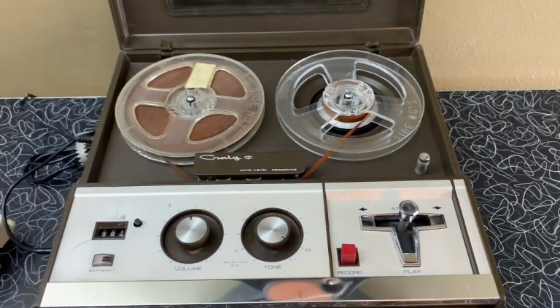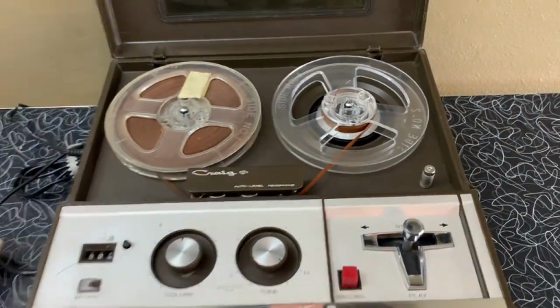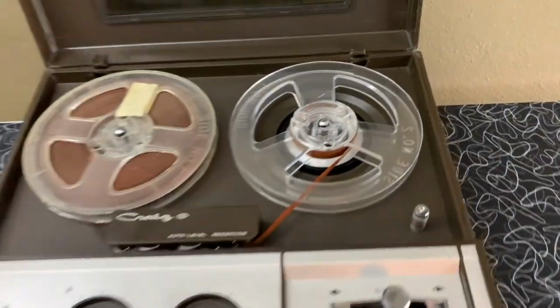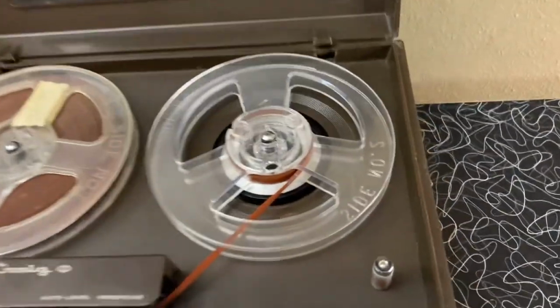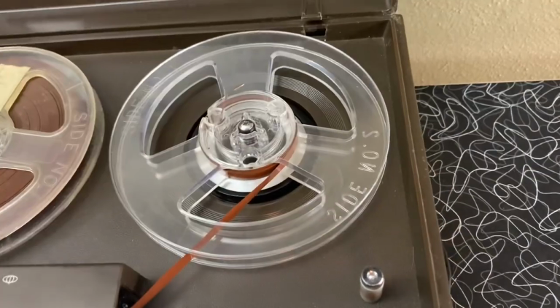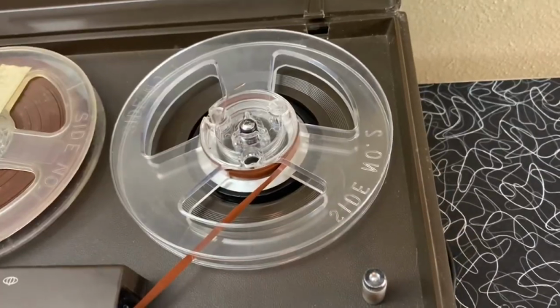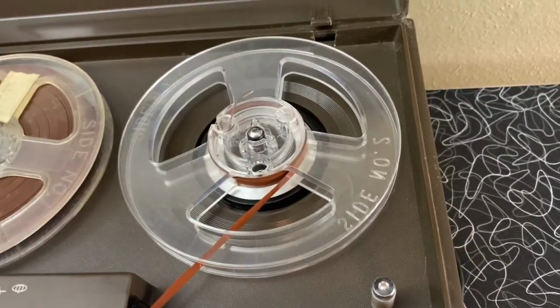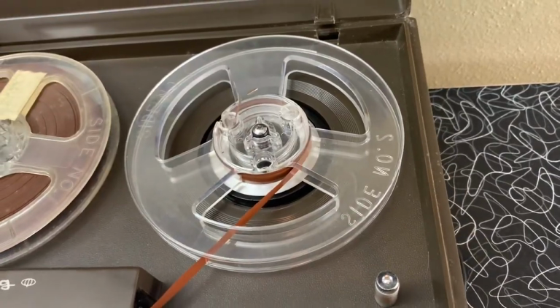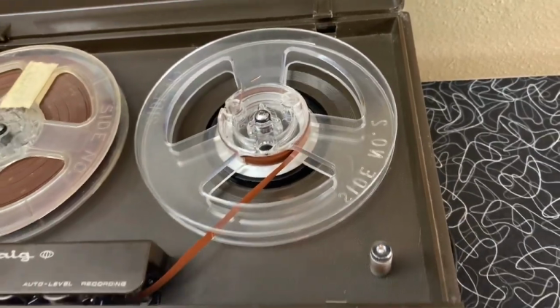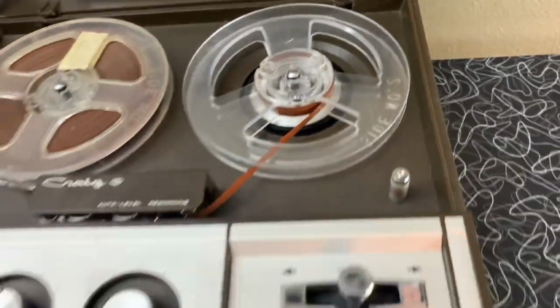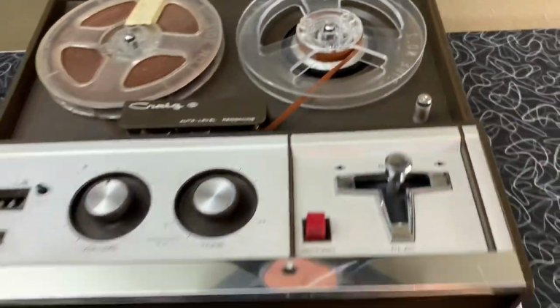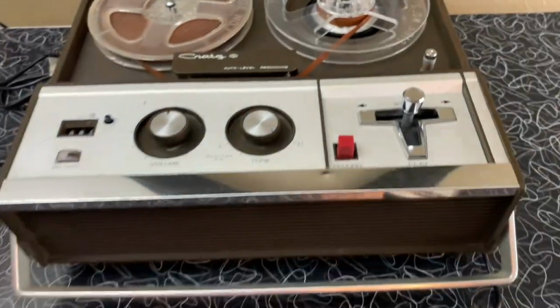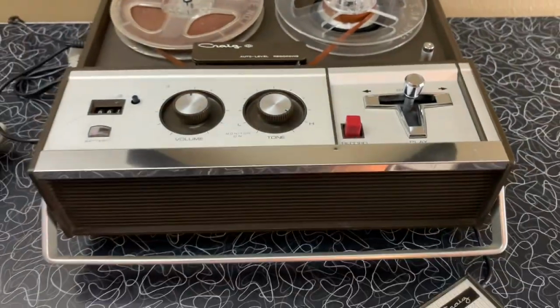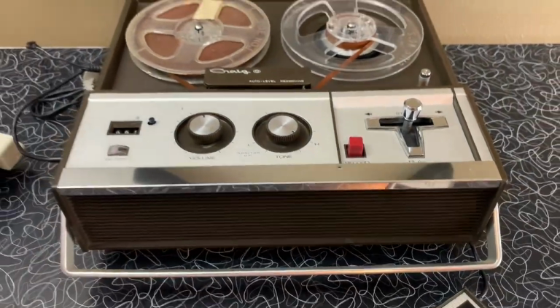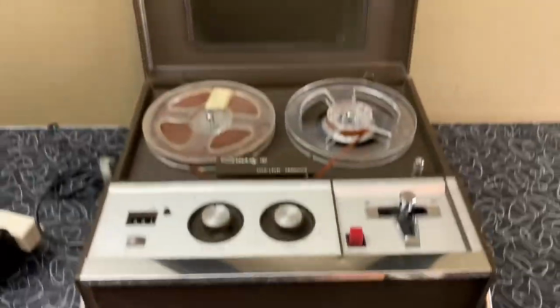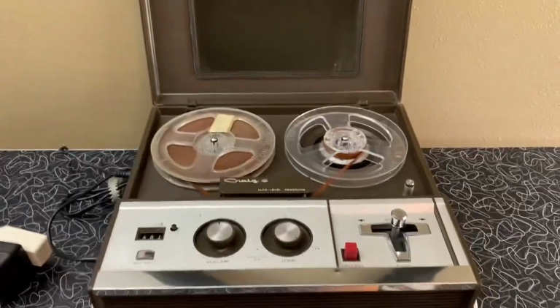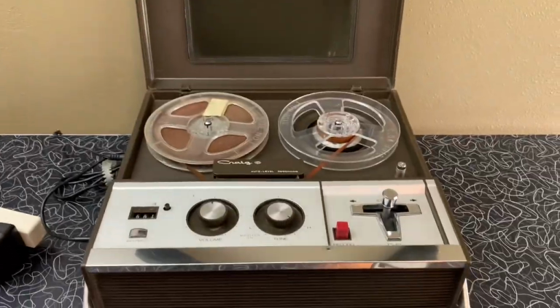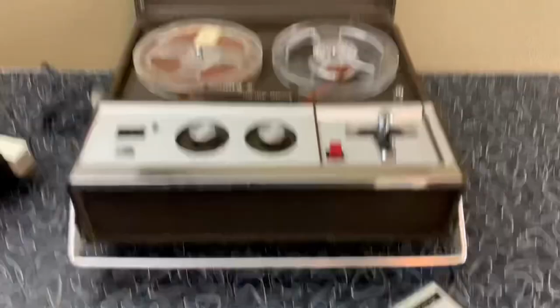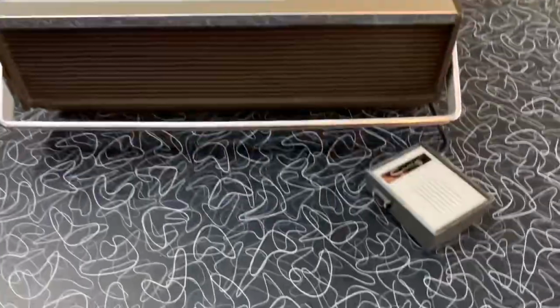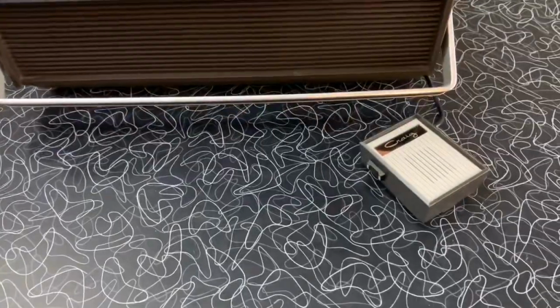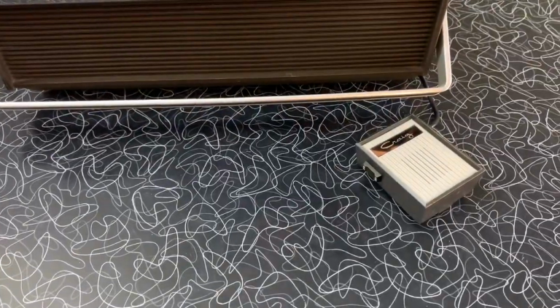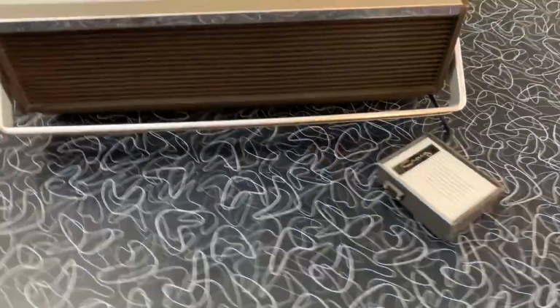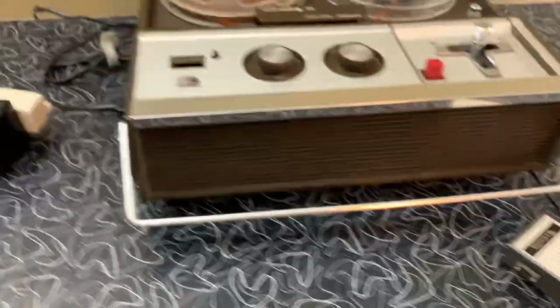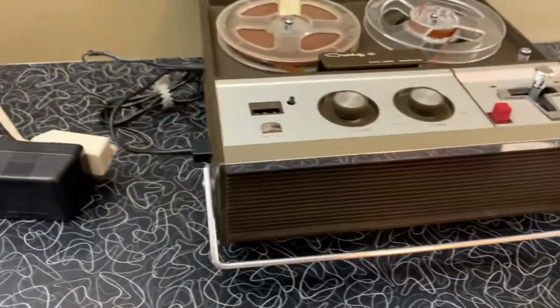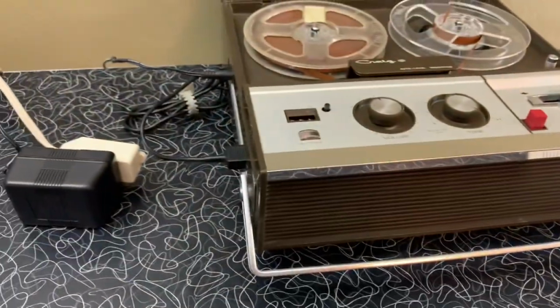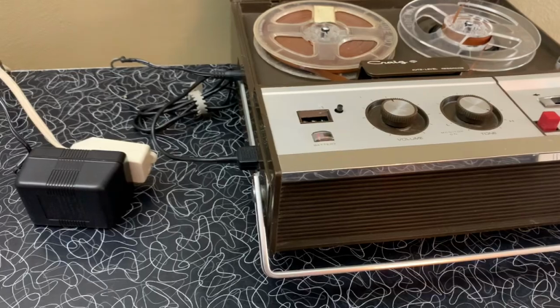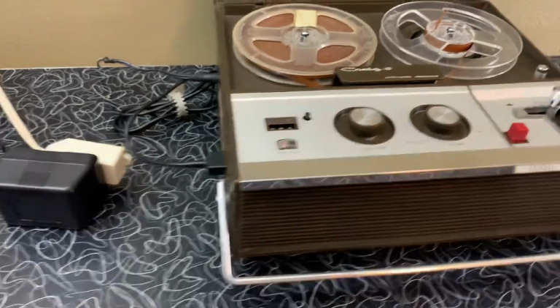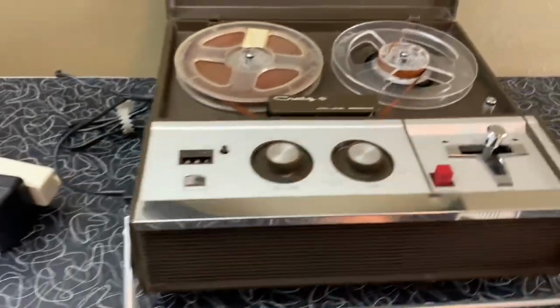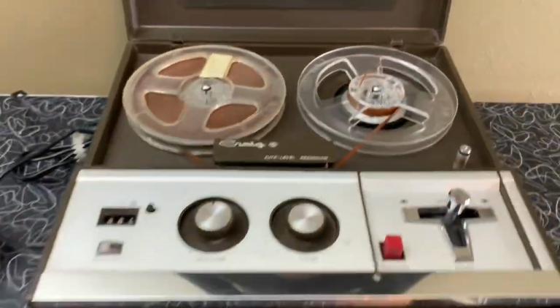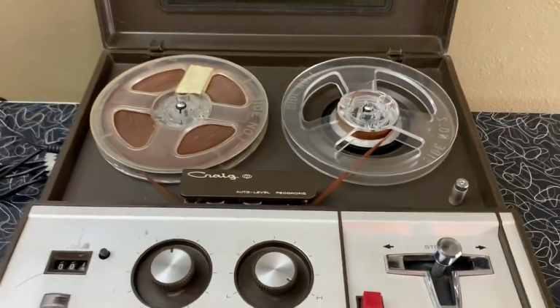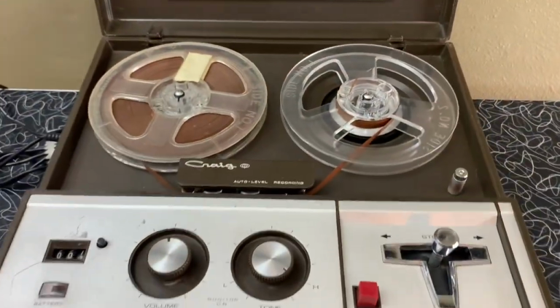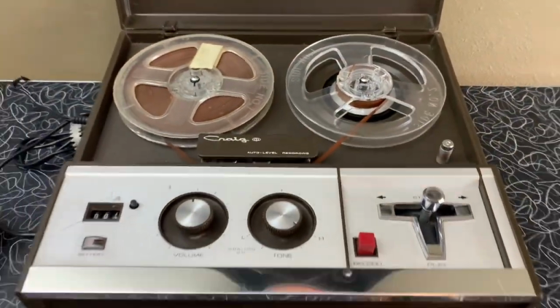And I'll include an empty take-up reel along with it. So it'll come with the unit itself, microphone, the power adapter, and the take-up reel.